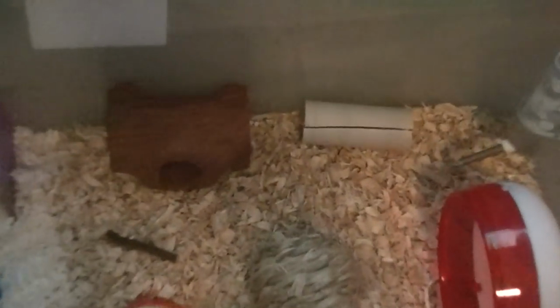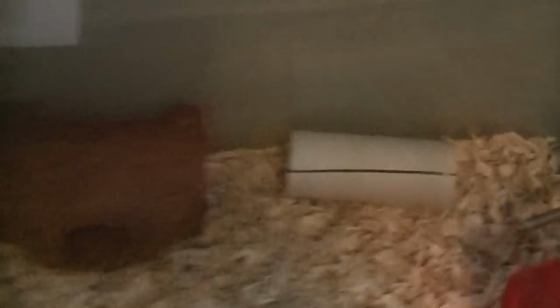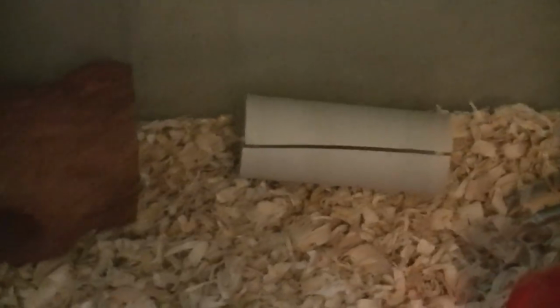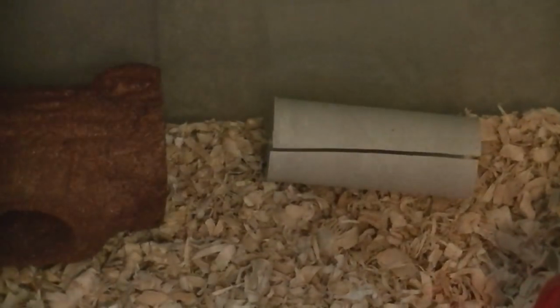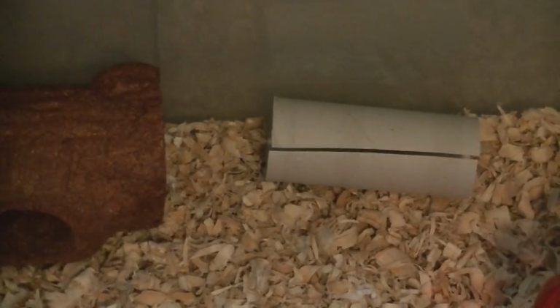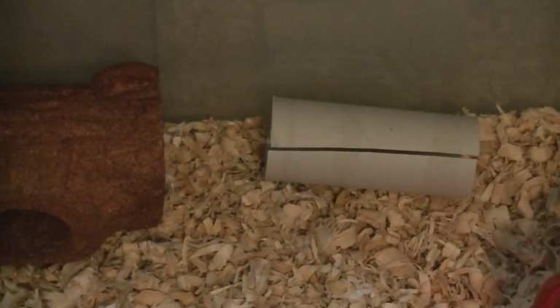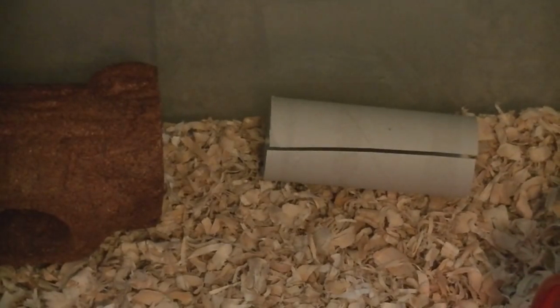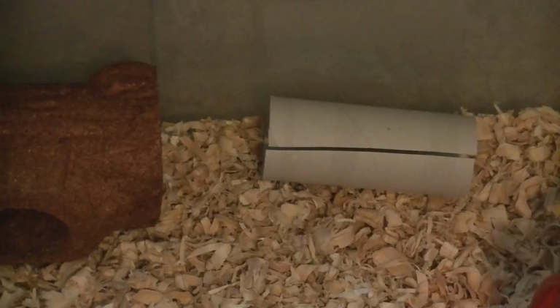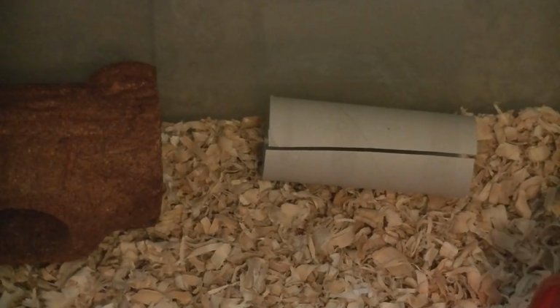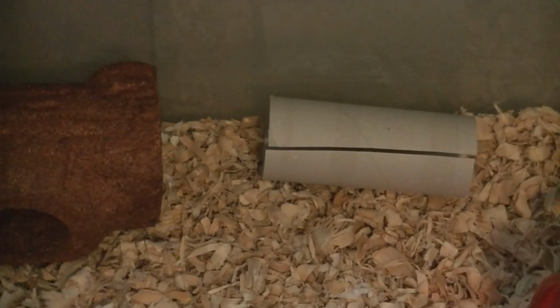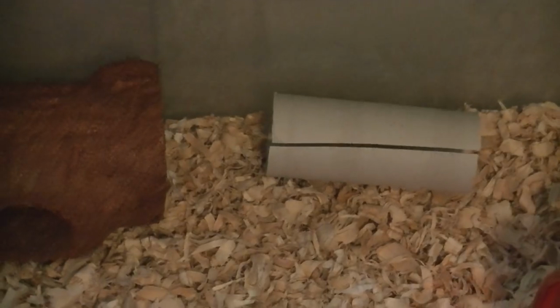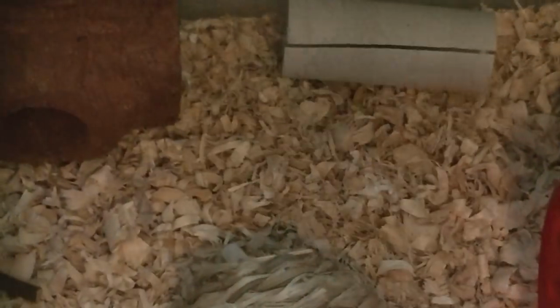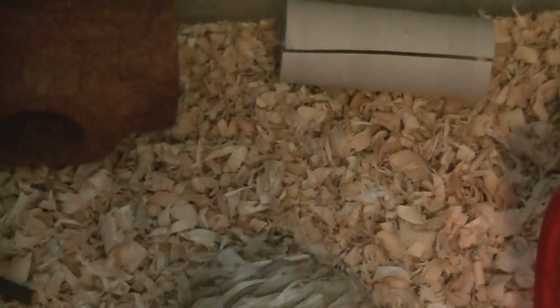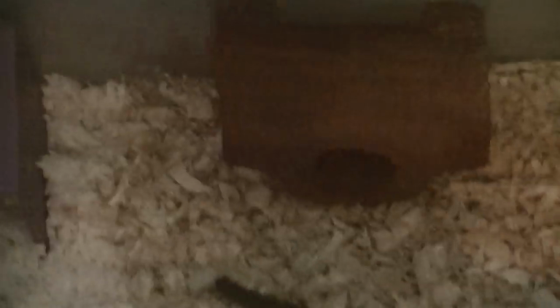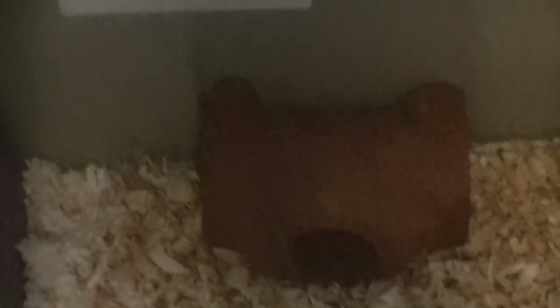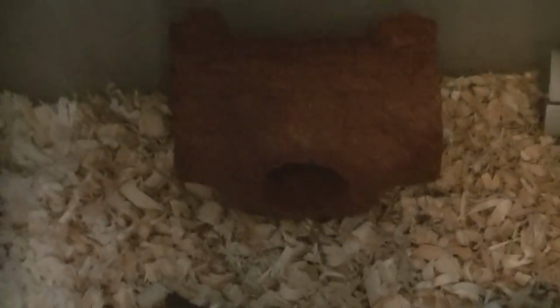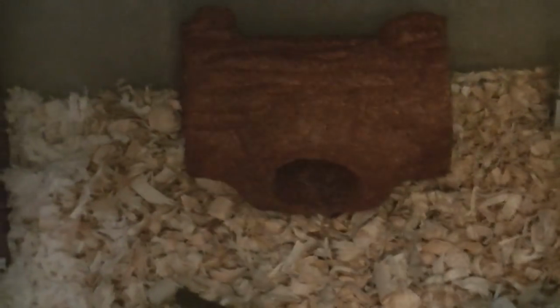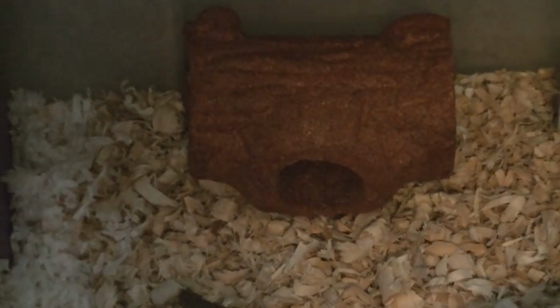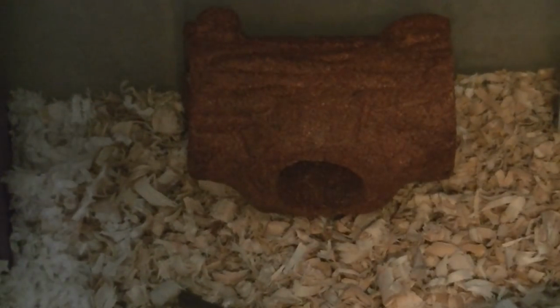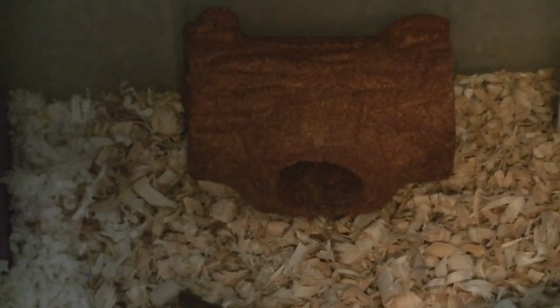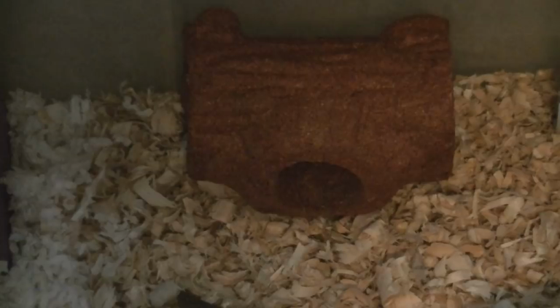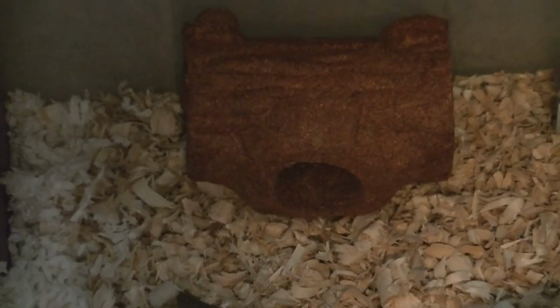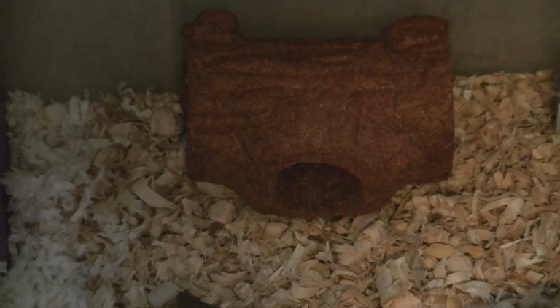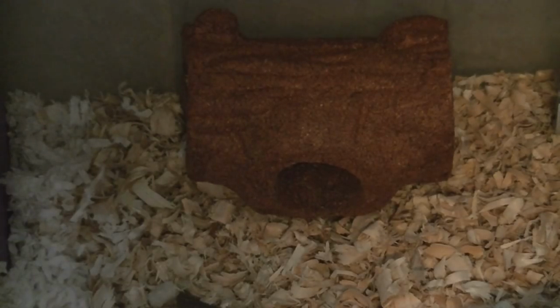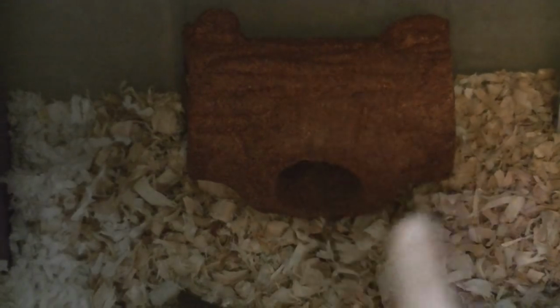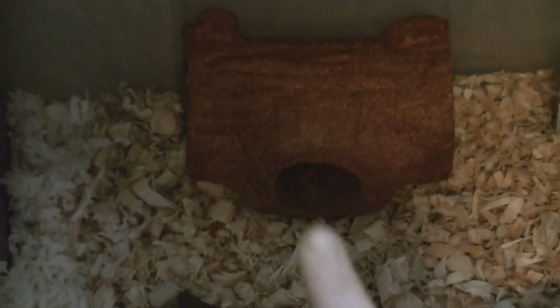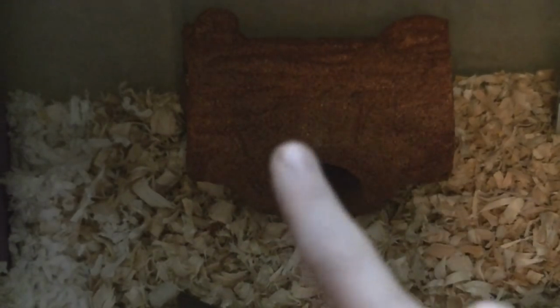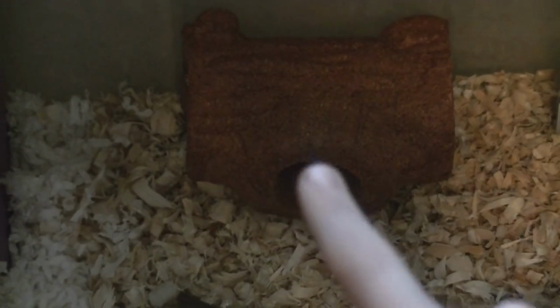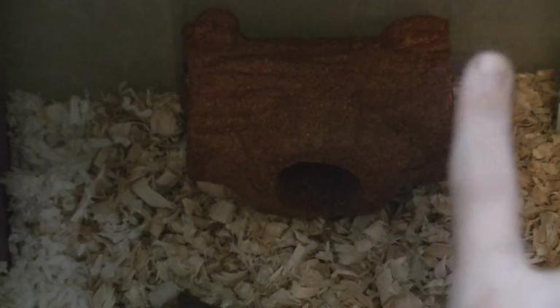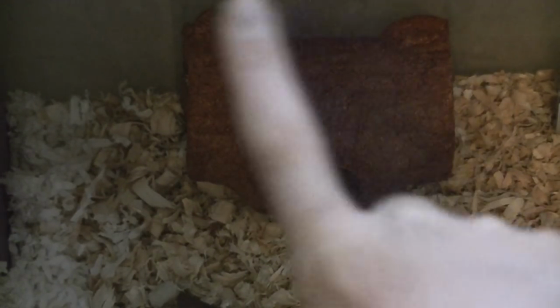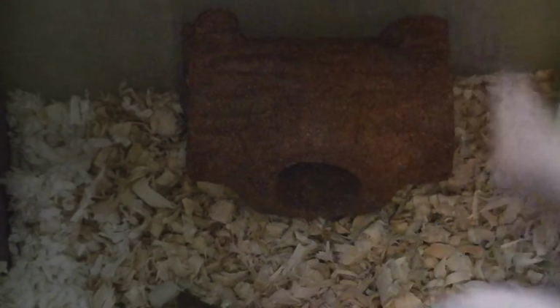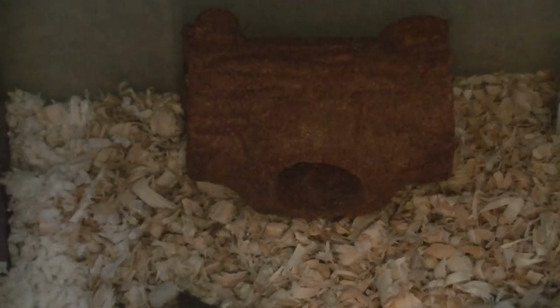She has a toilet paper tube cut in the middle just in case she gets stuck. This is her Ecotrition snack shack log — it has an entrance here, here, and here.